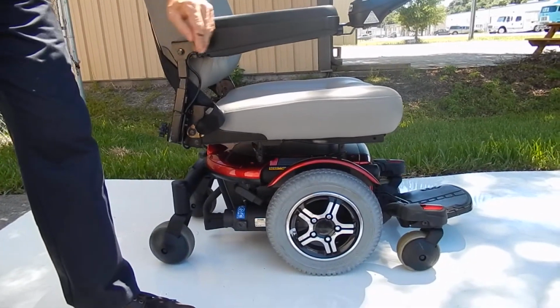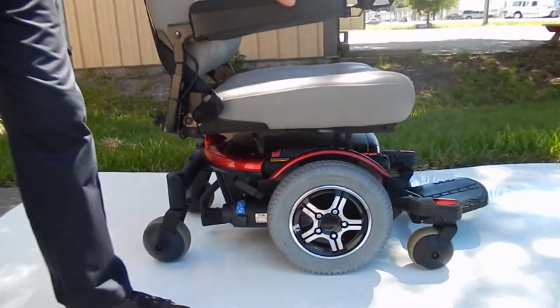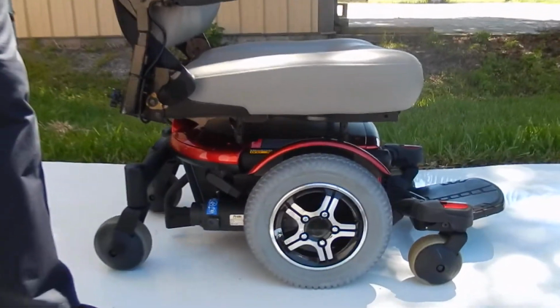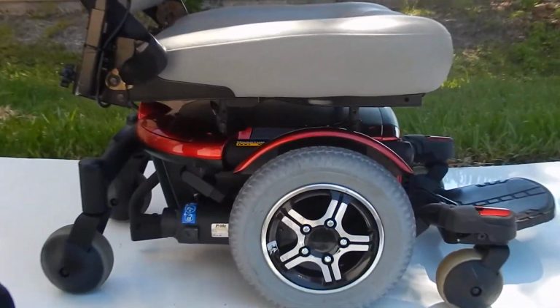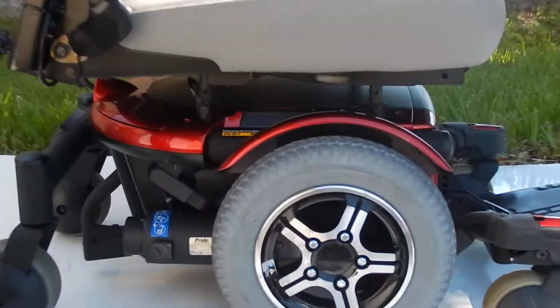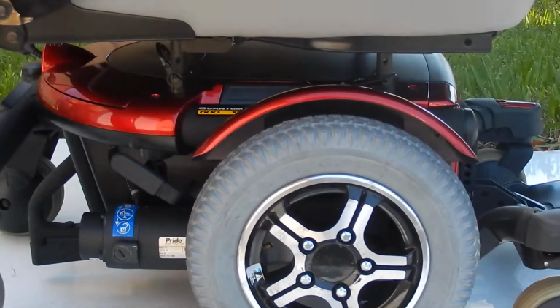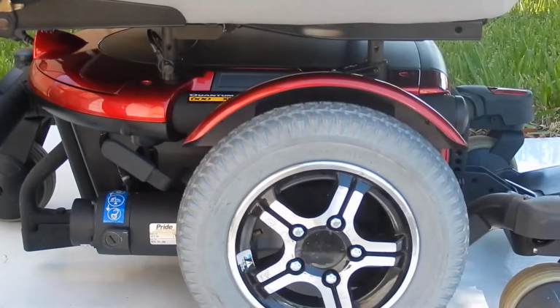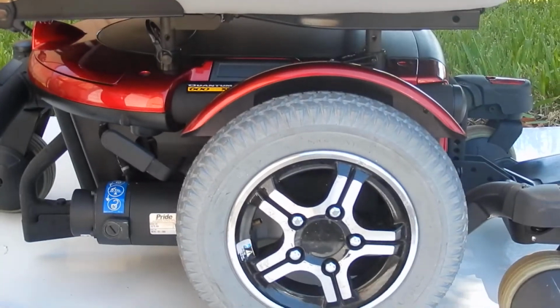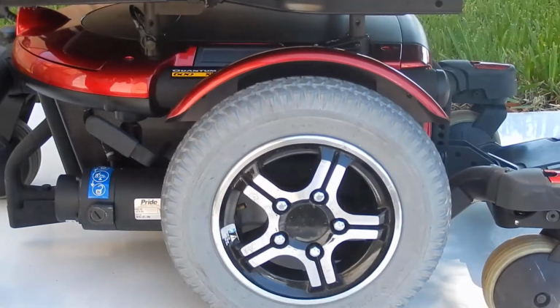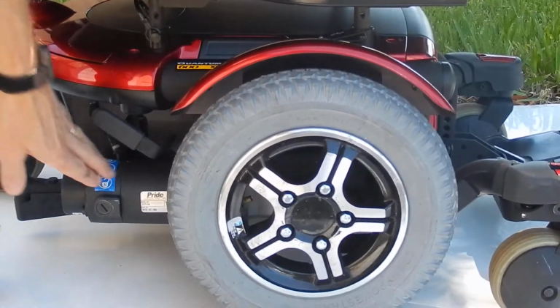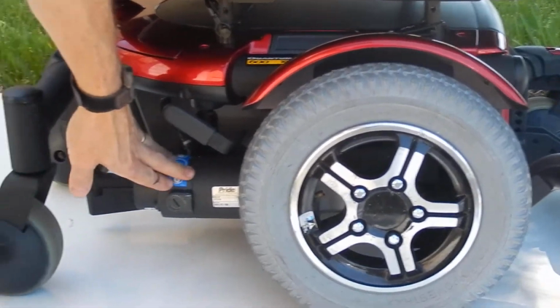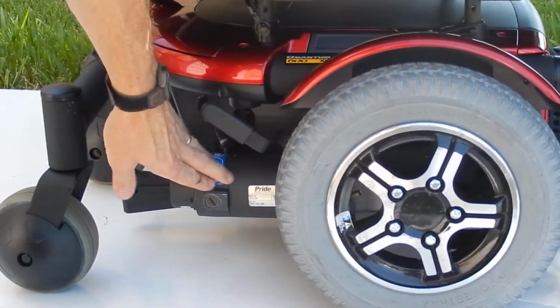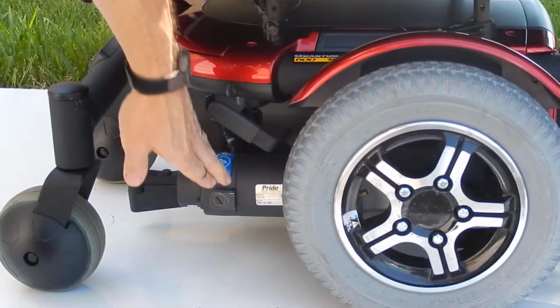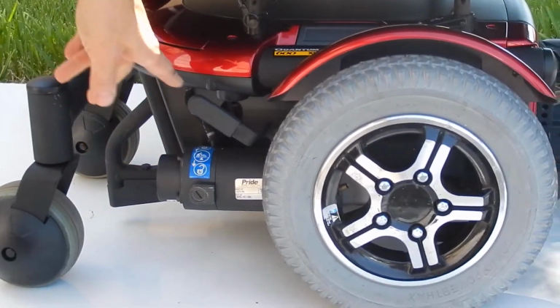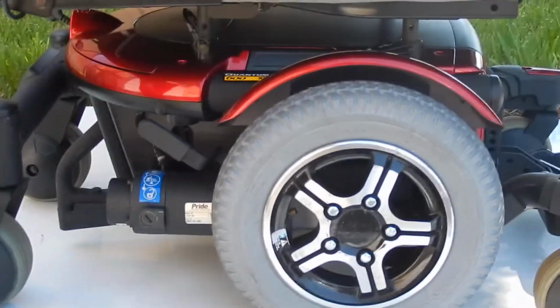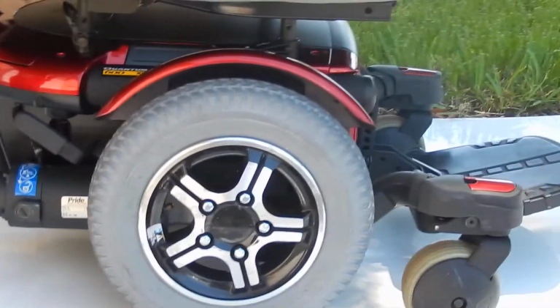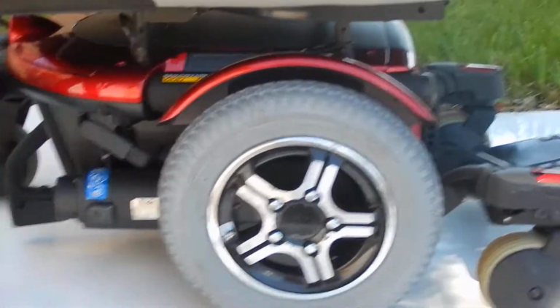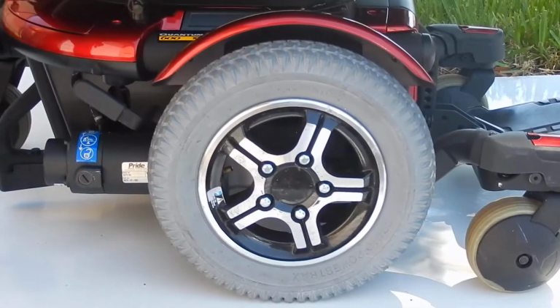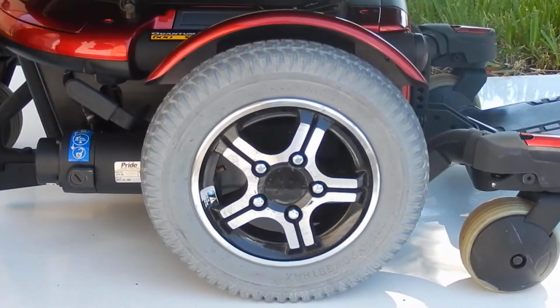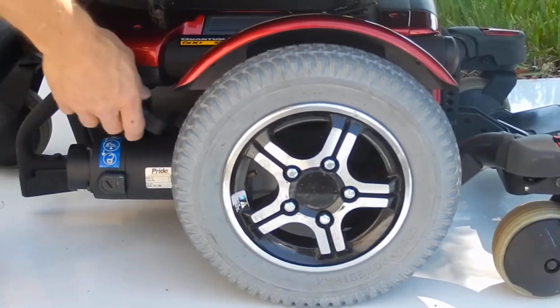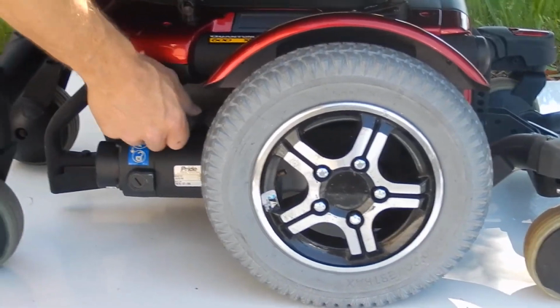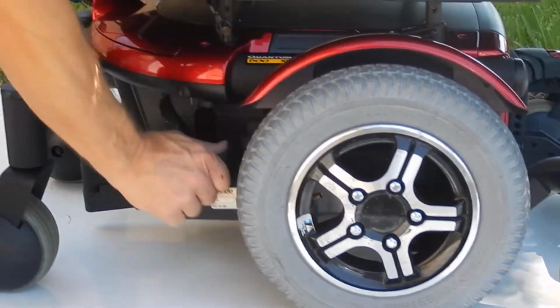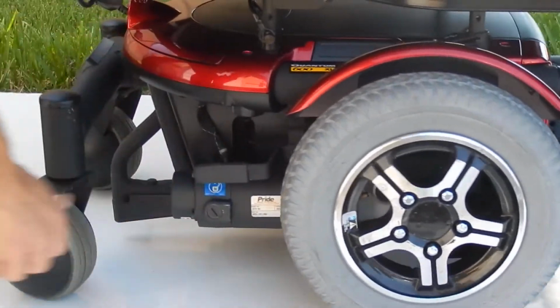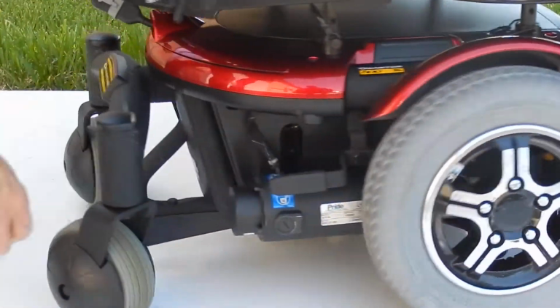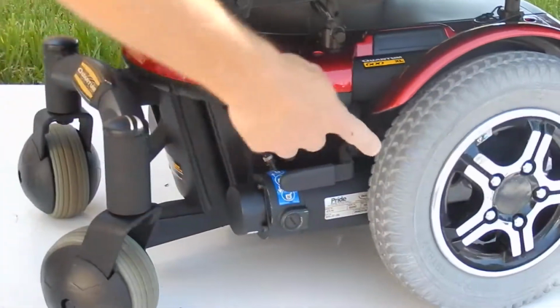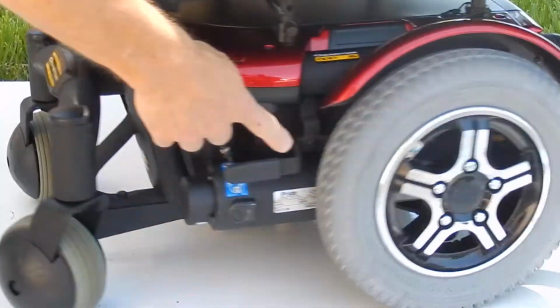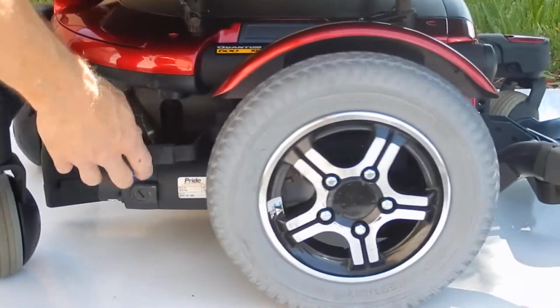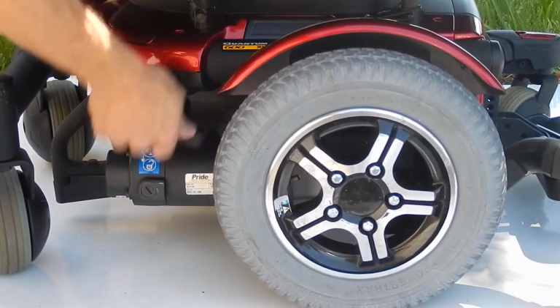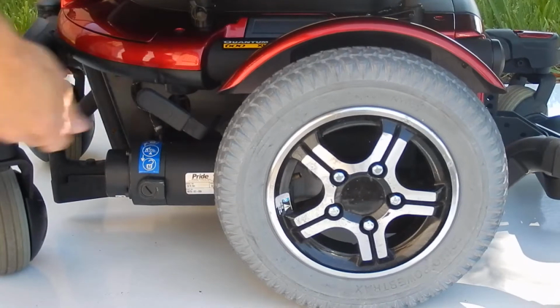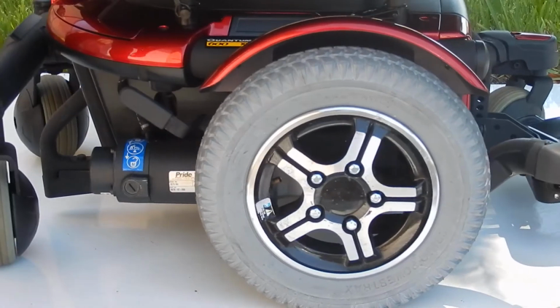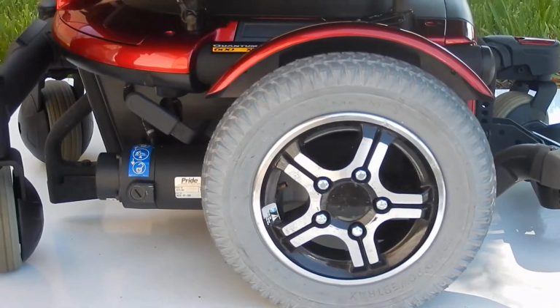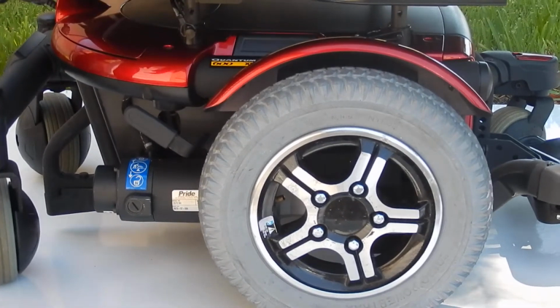The Quantum brand is a little bit better quality, better motors. There's two motors, one on each side. These motors have levers to put the motors in neutral. You push it down, the wheel becomes neutral. There's one on each side.